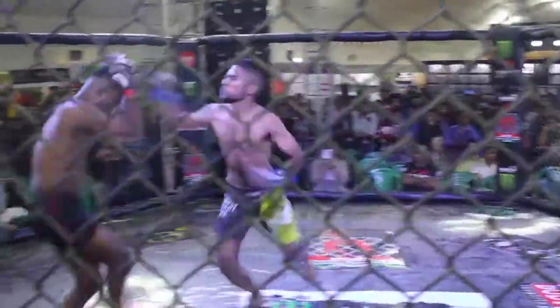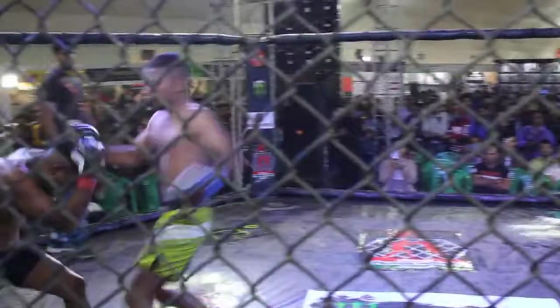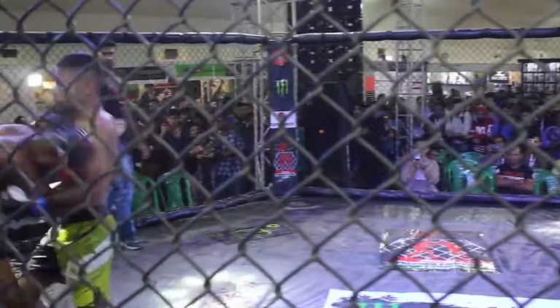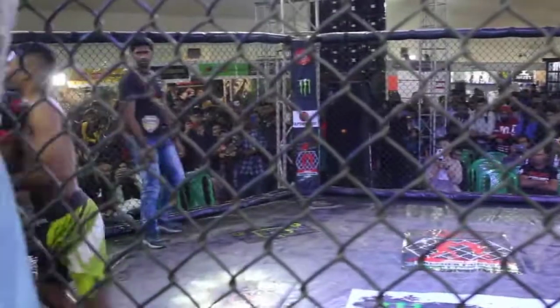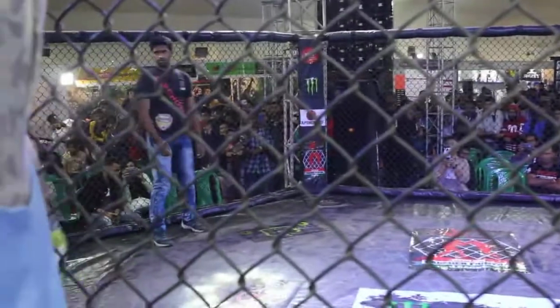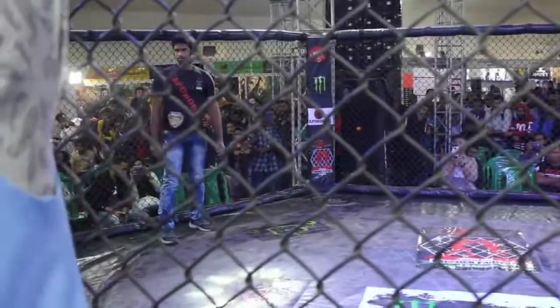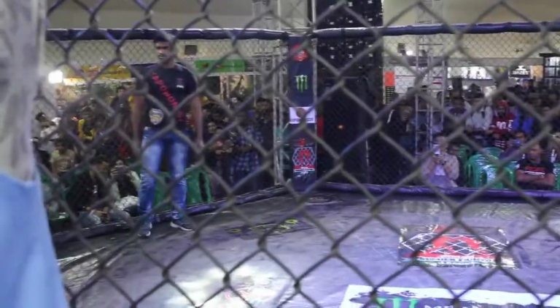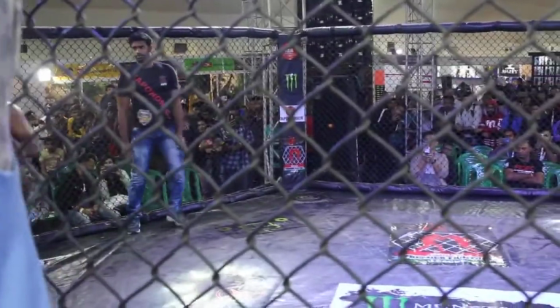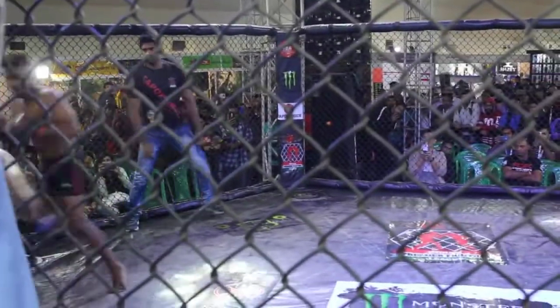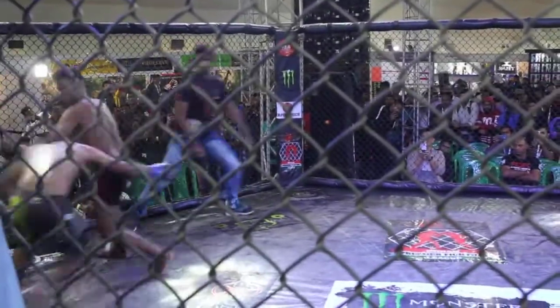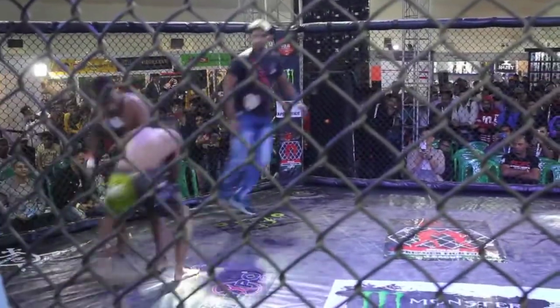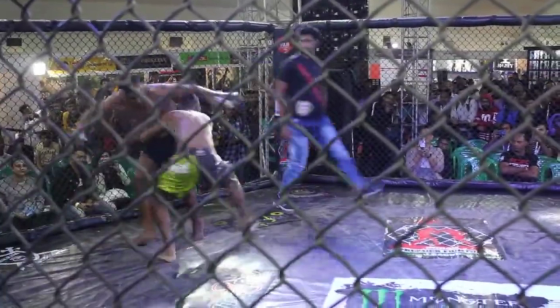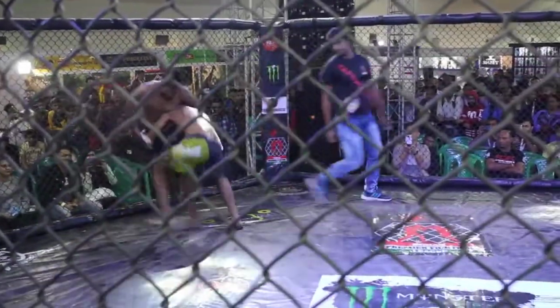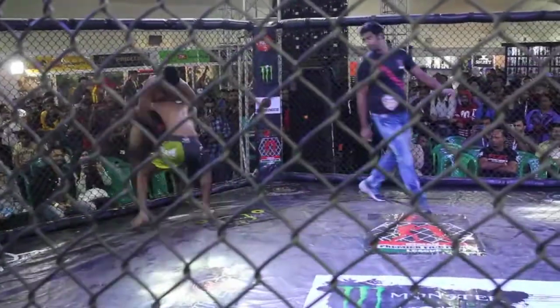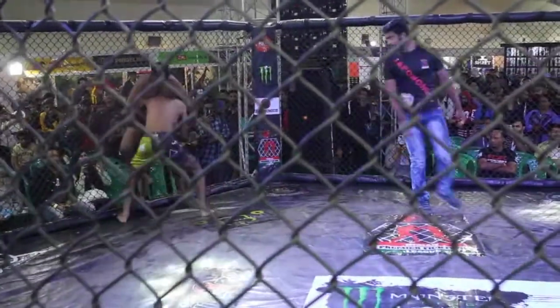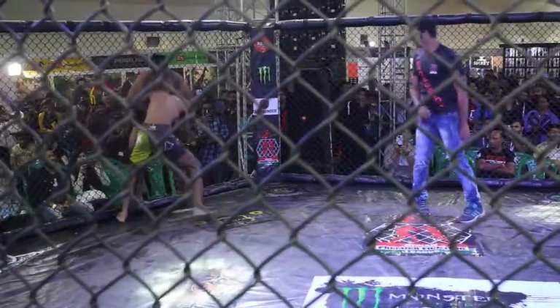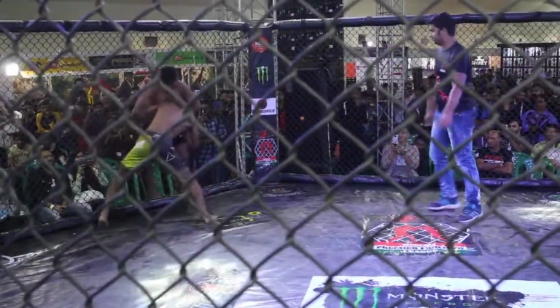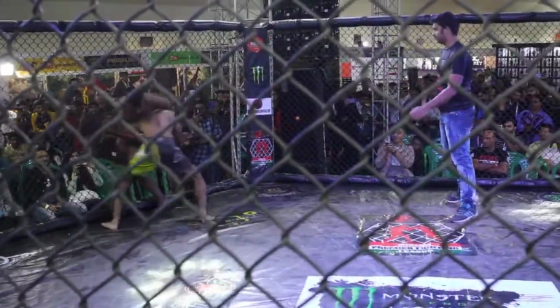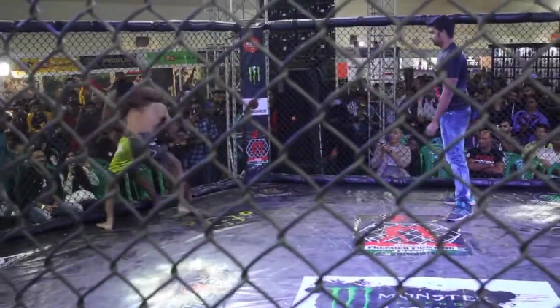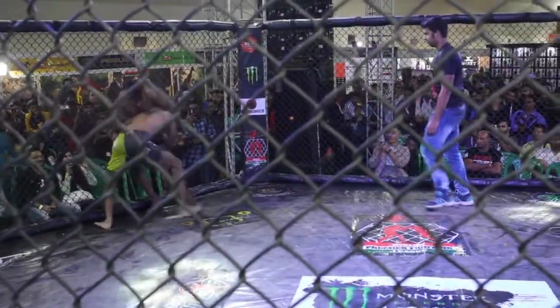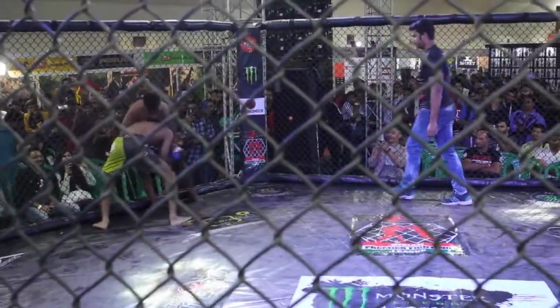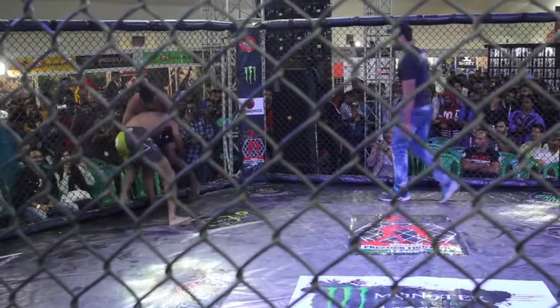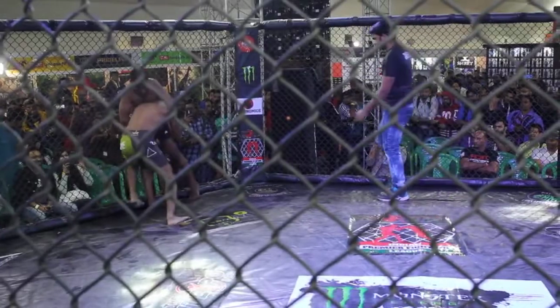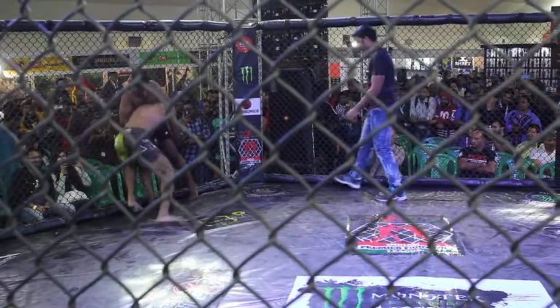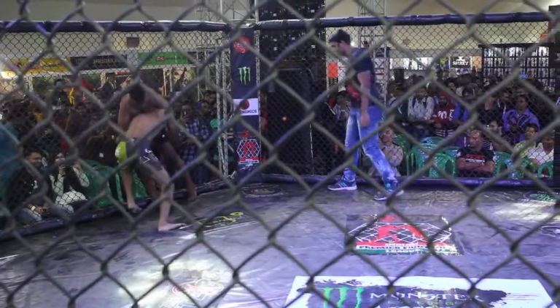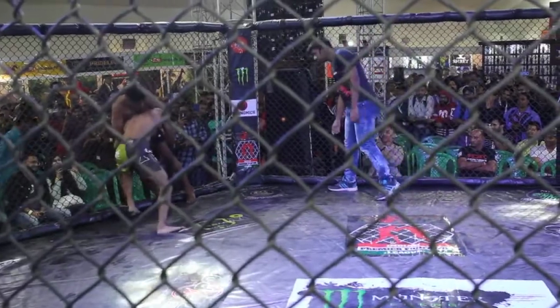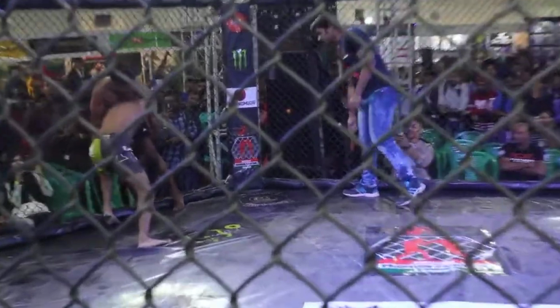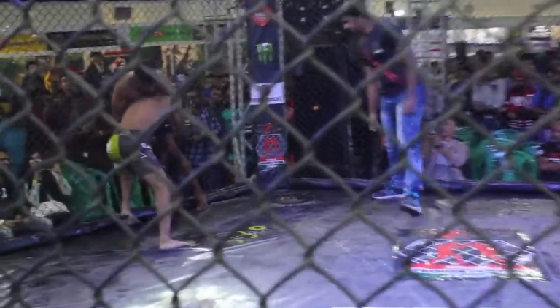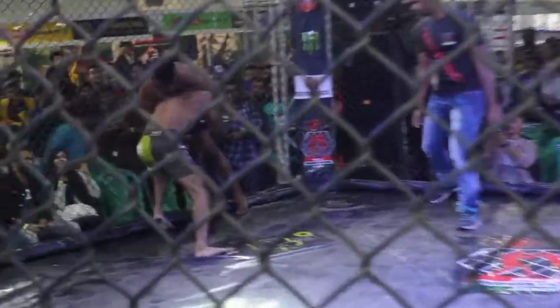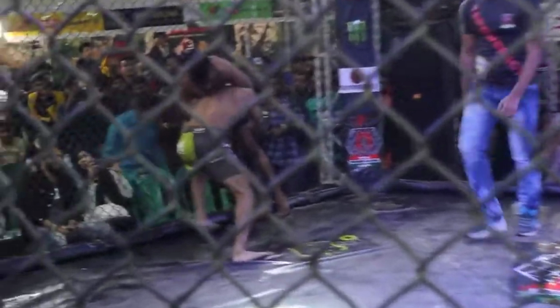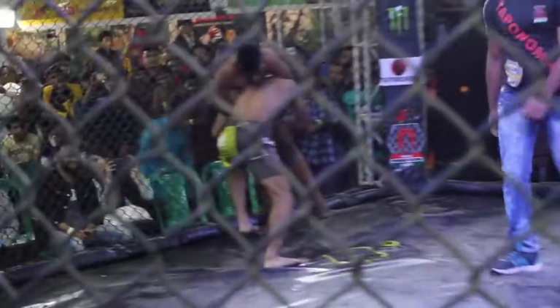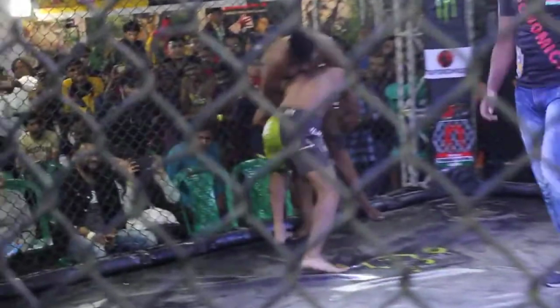And here come the punches. This was a double leg kick-down. Rao Shaqa defending it.